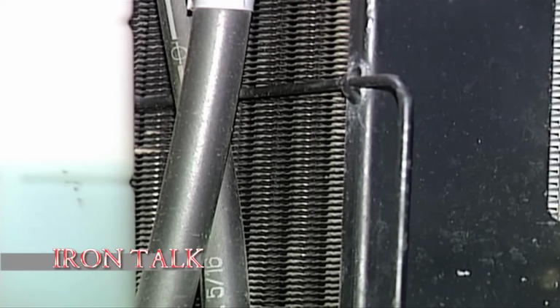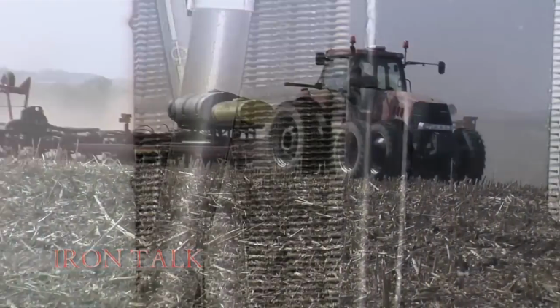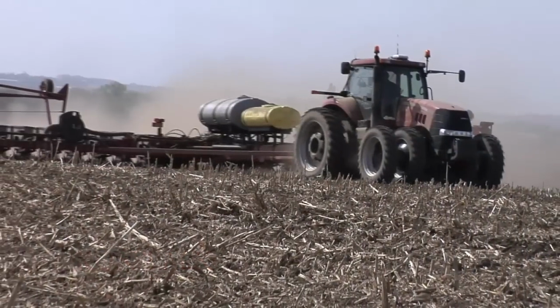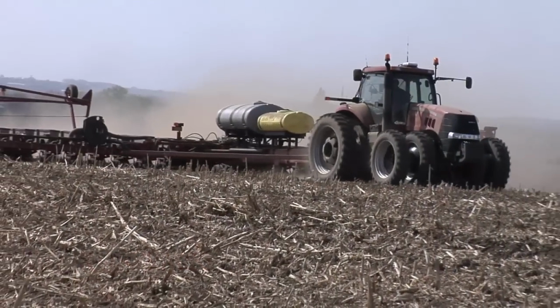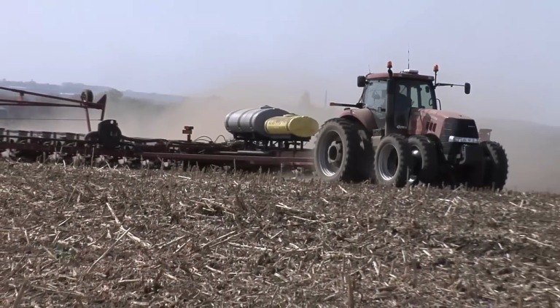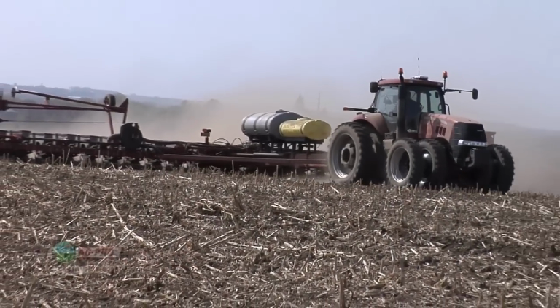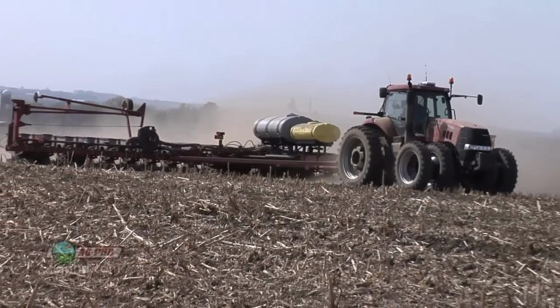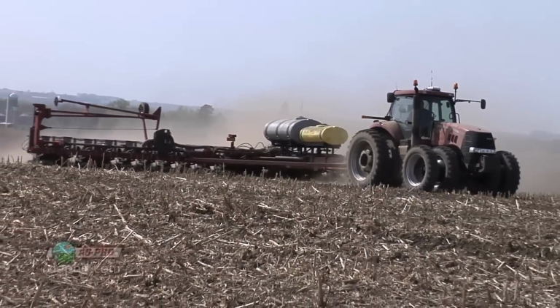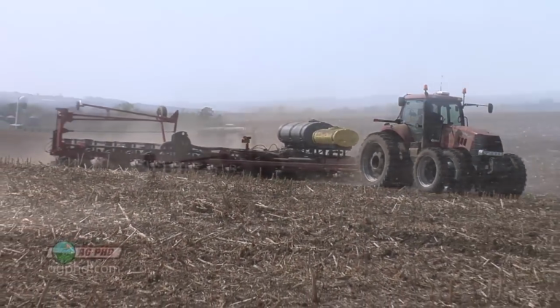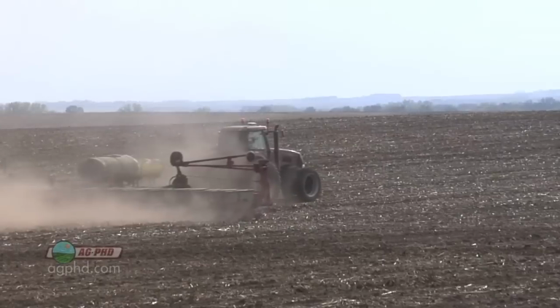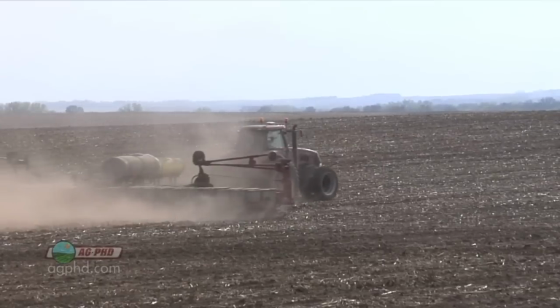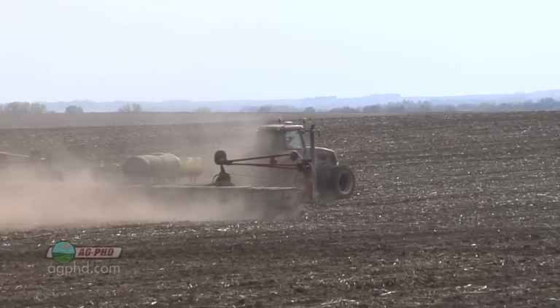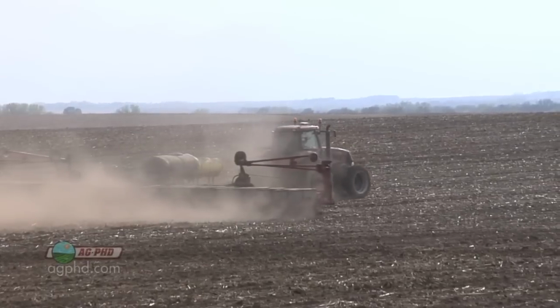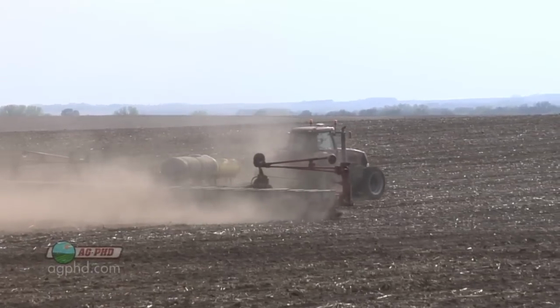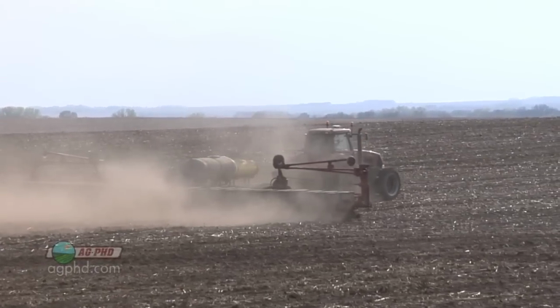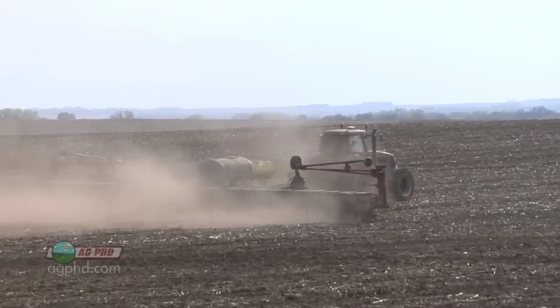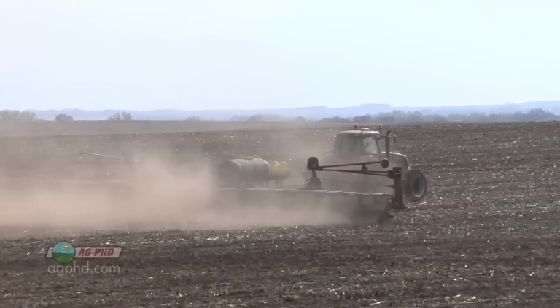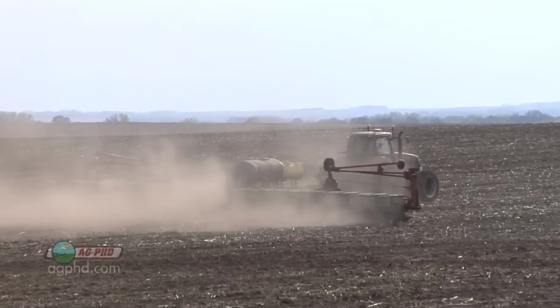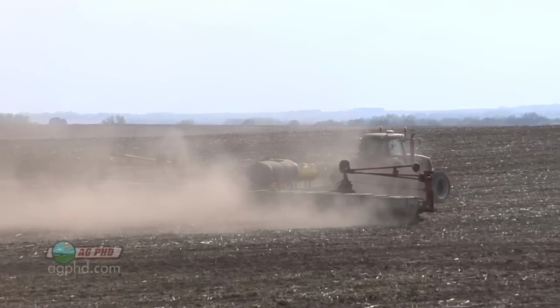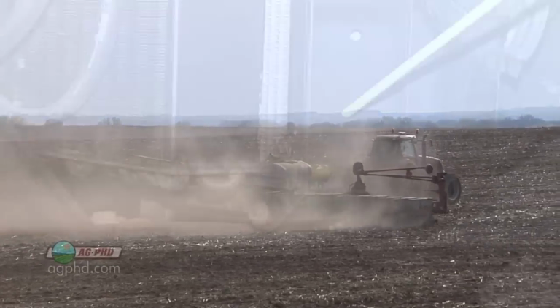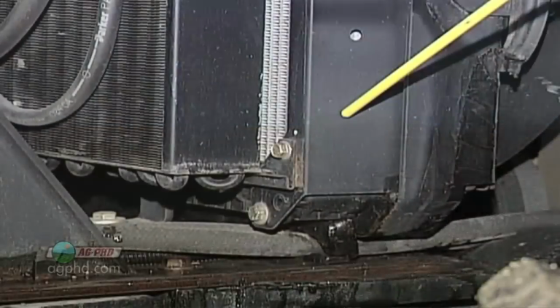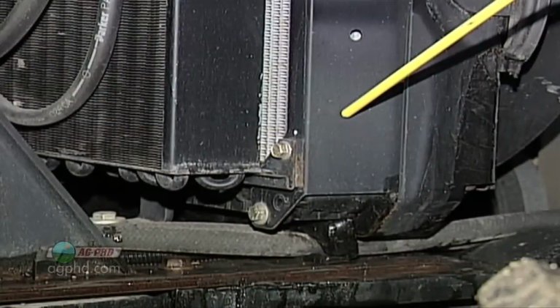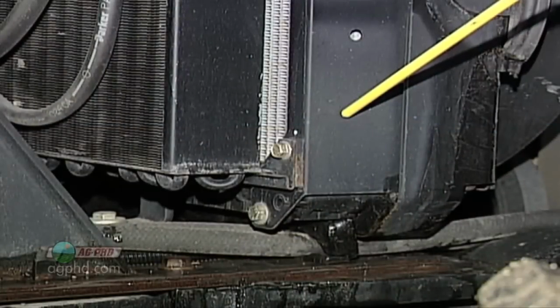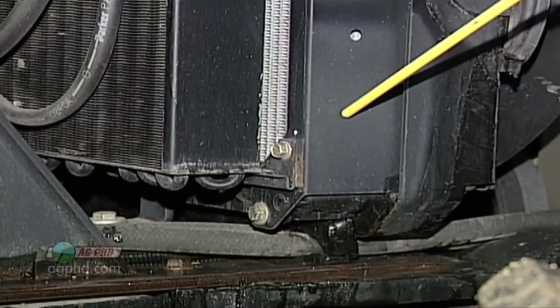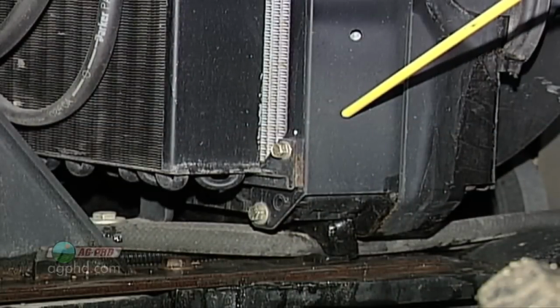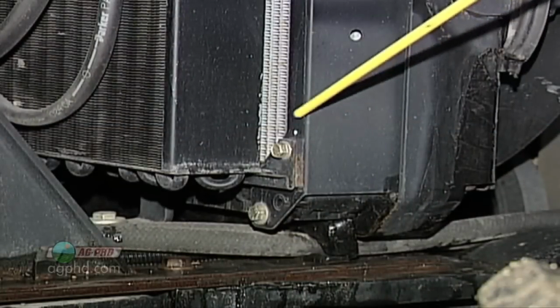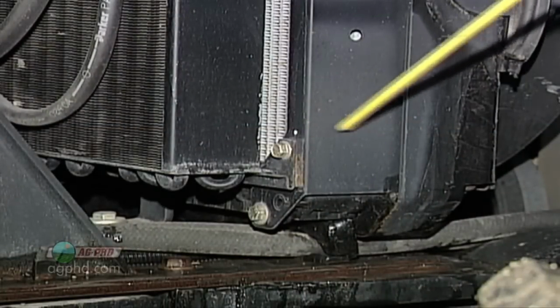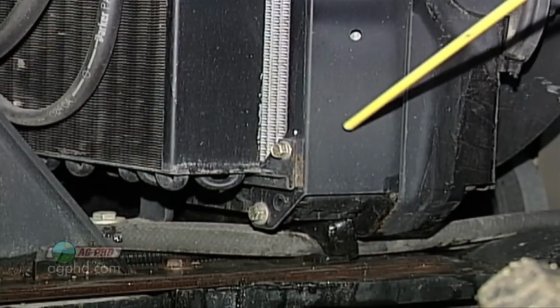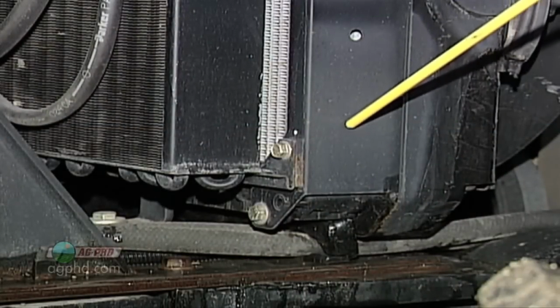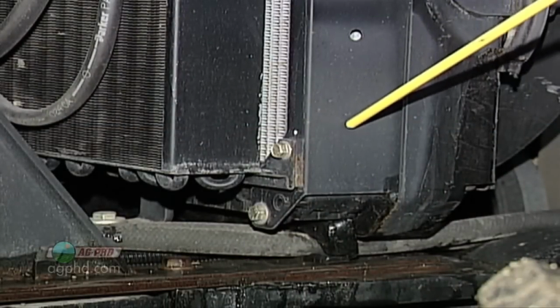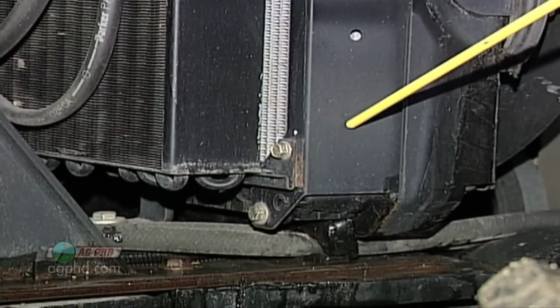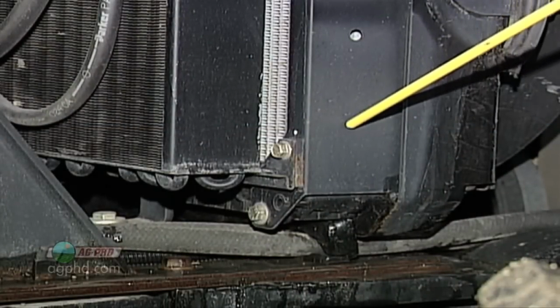In today's Iron Talk we'll discuss the cooling system in your tractor. When it starts getting warmer outside, it doesn't have to get warmer in the comfort of your tractor cab. With a few simple maintenance tips and a realistic outlook, you'll have no trouble keeping cool this spring and summer.